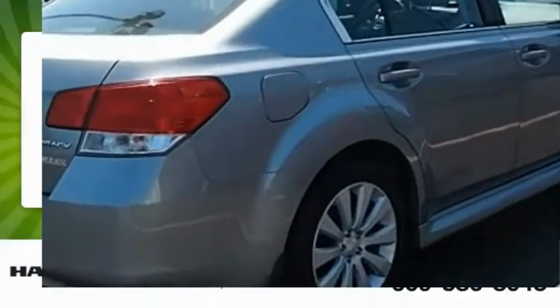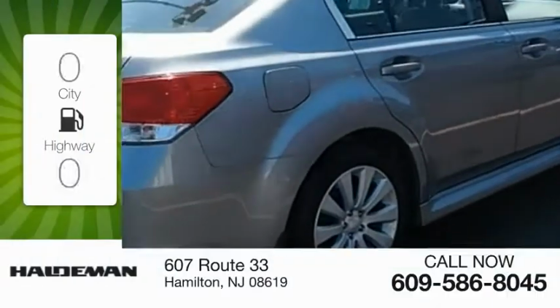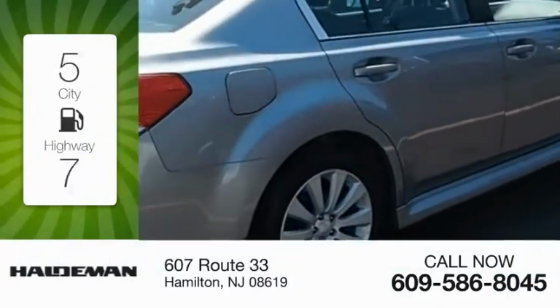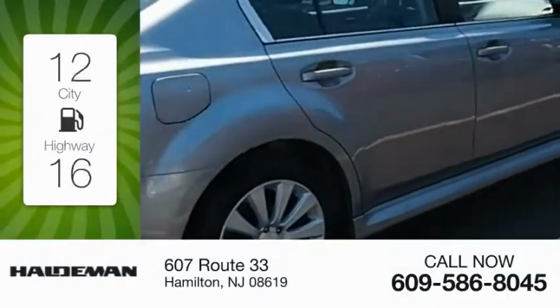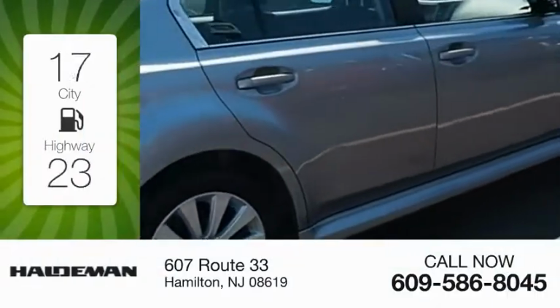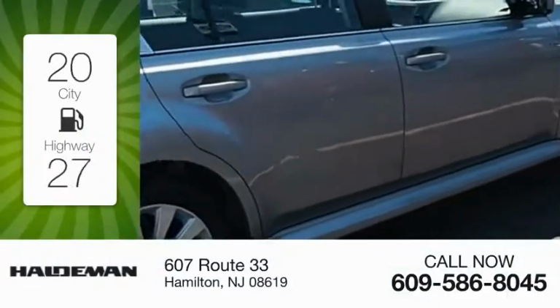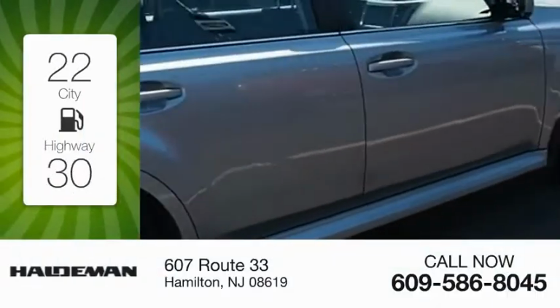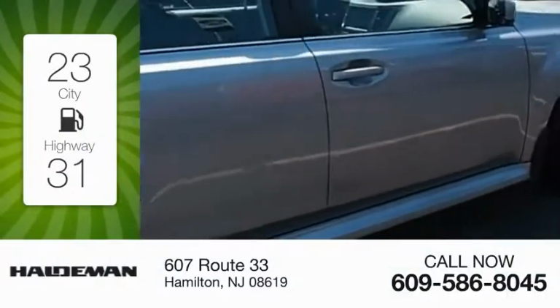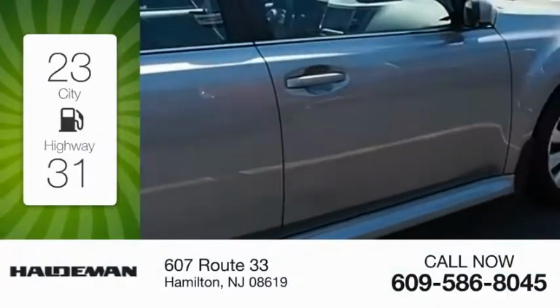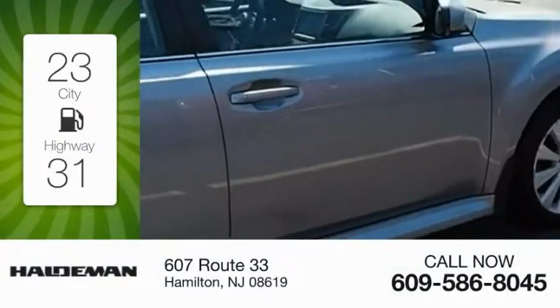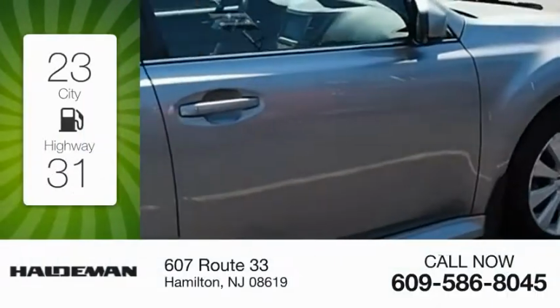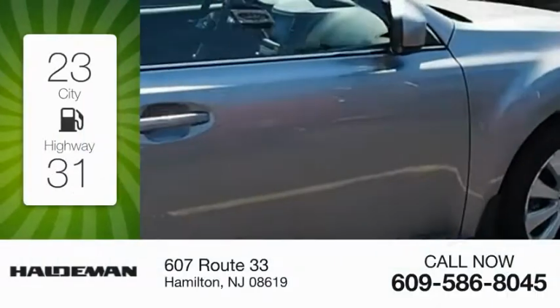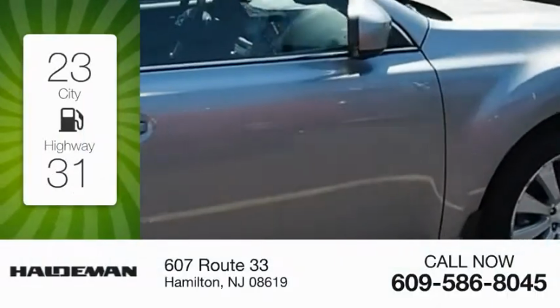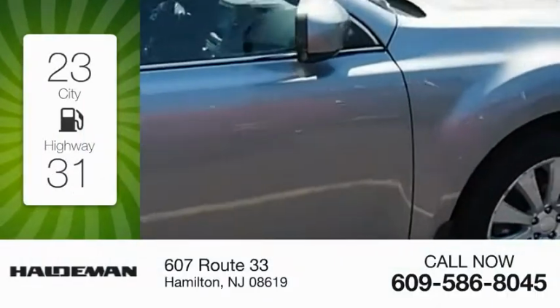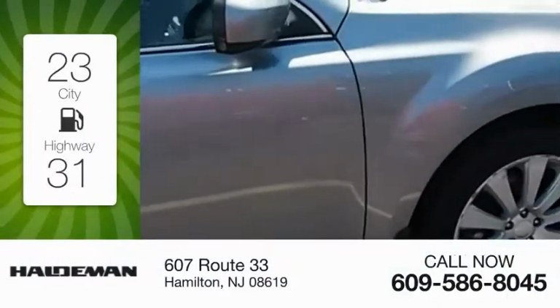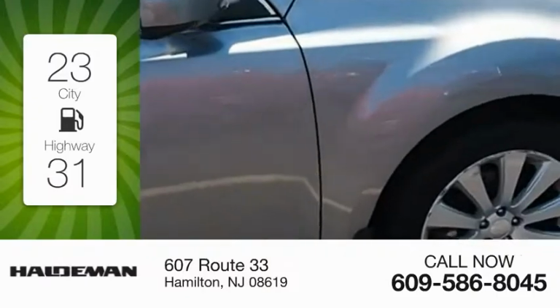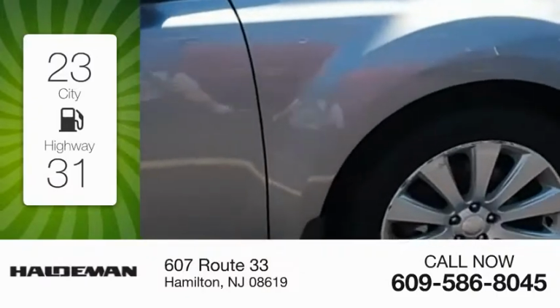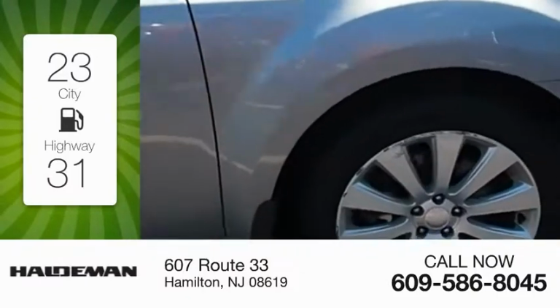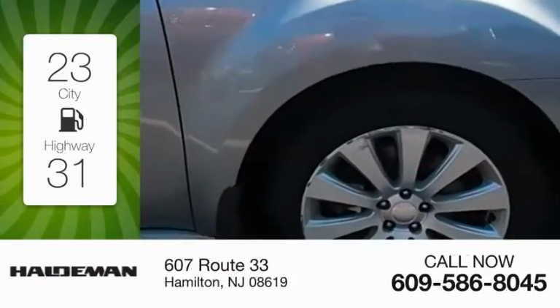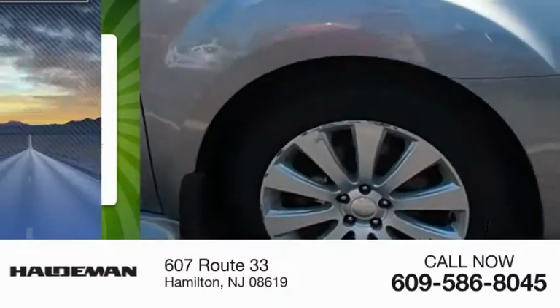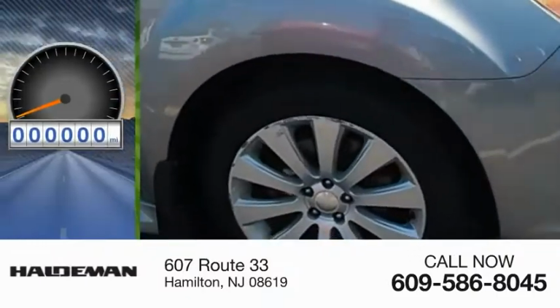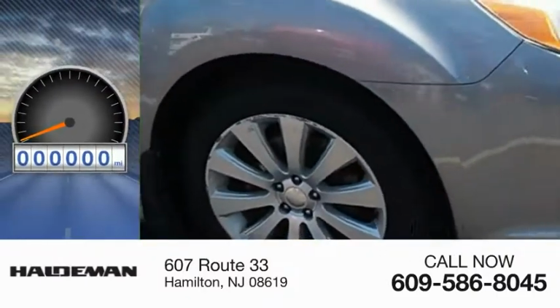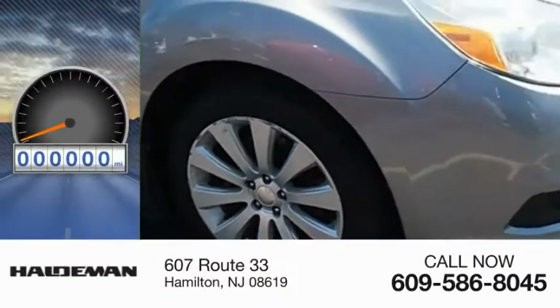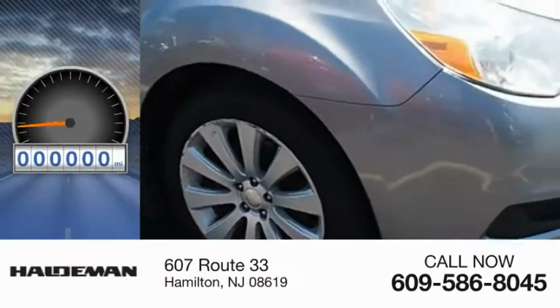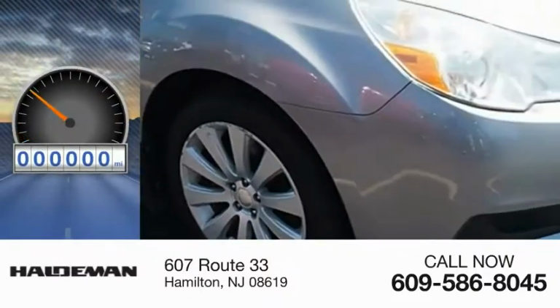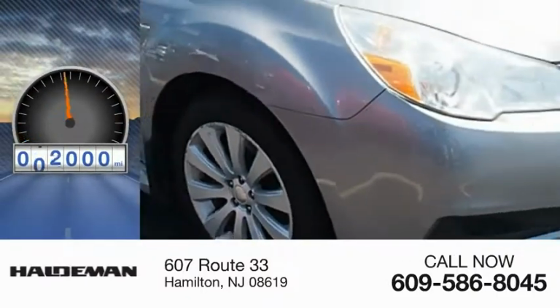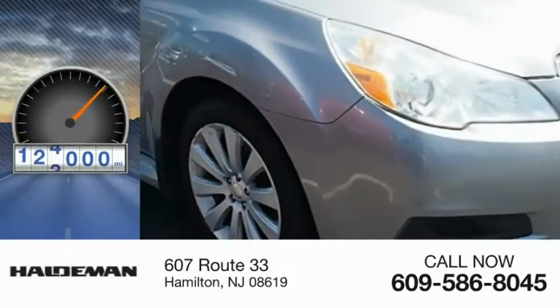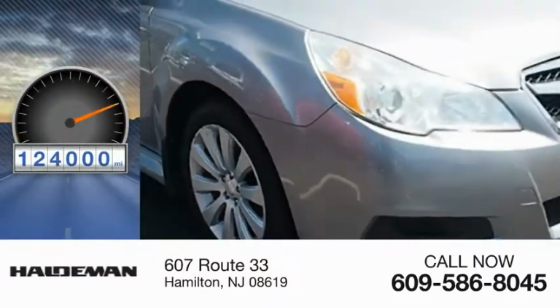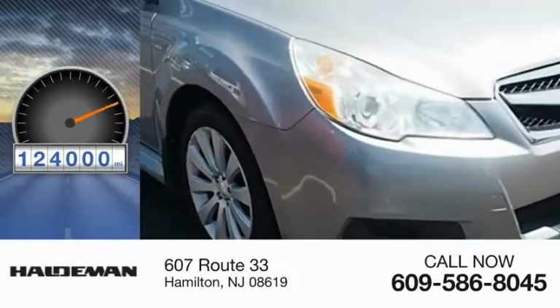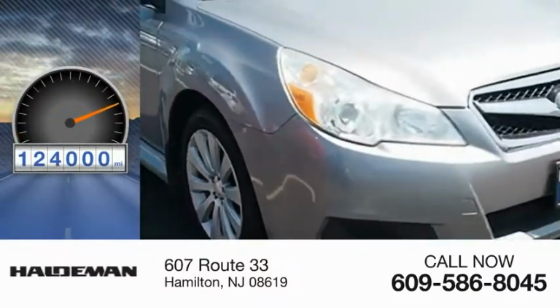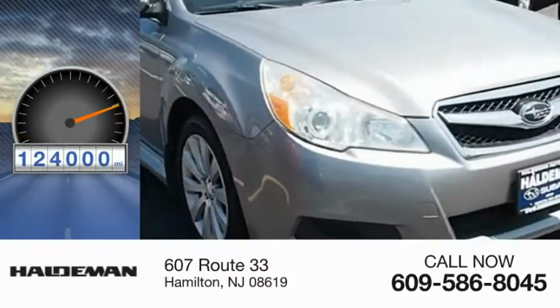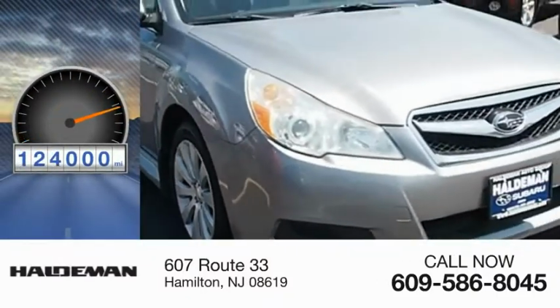Great fuel efficiency saves you money by requiring fewer trips to the gas station. This vehicle has less than 125,000 miles.